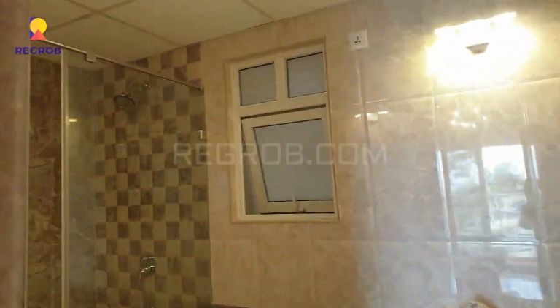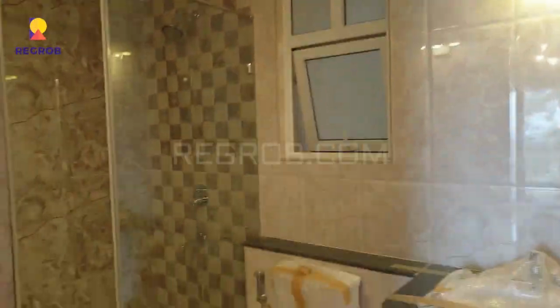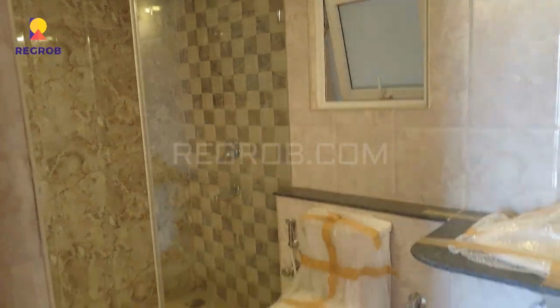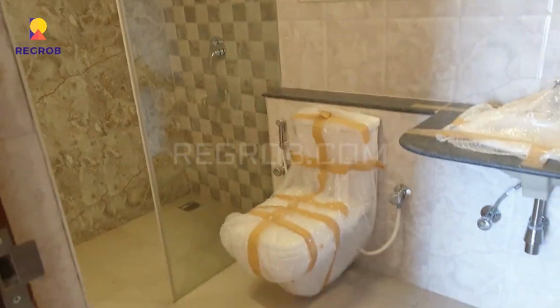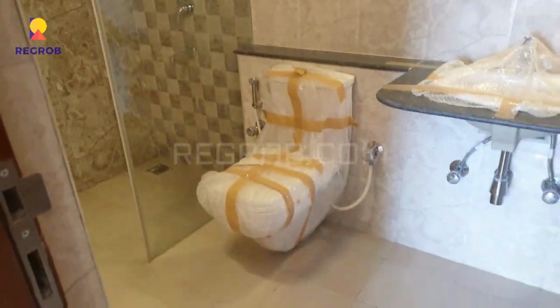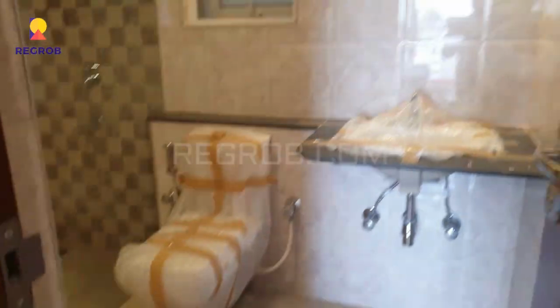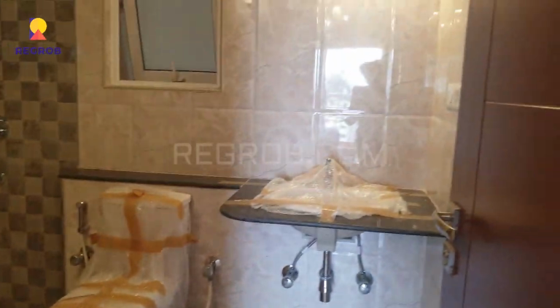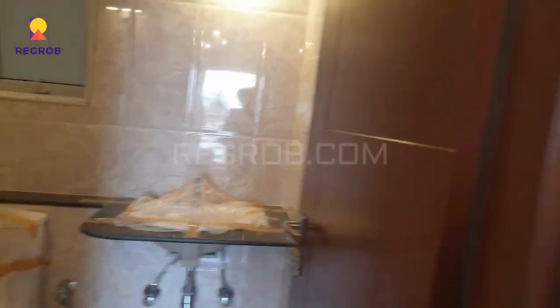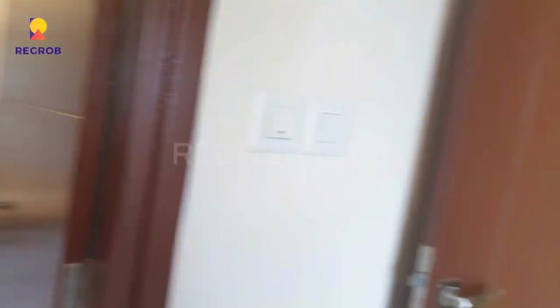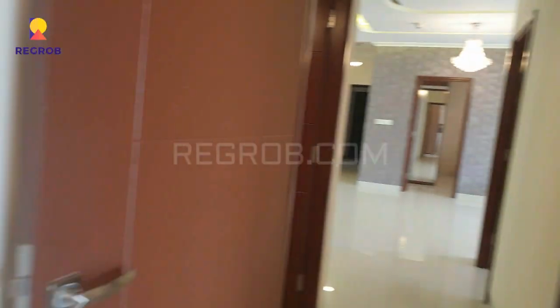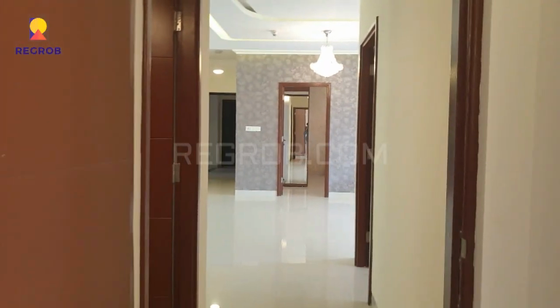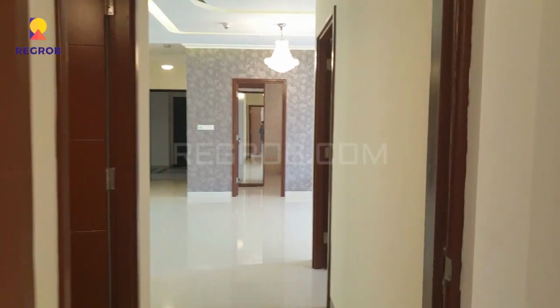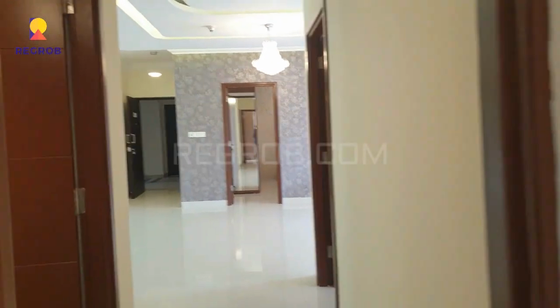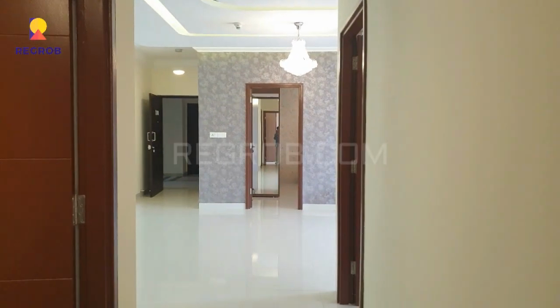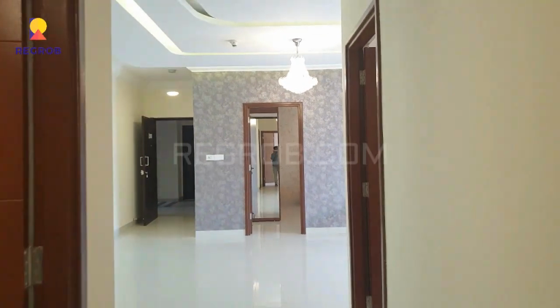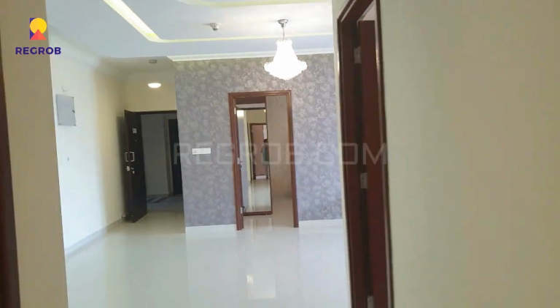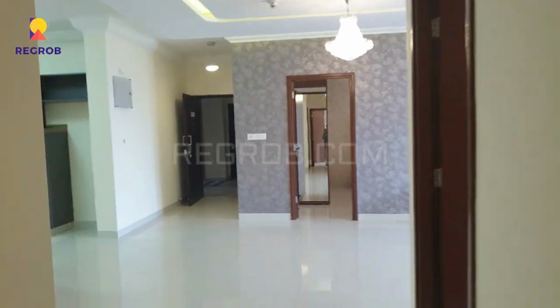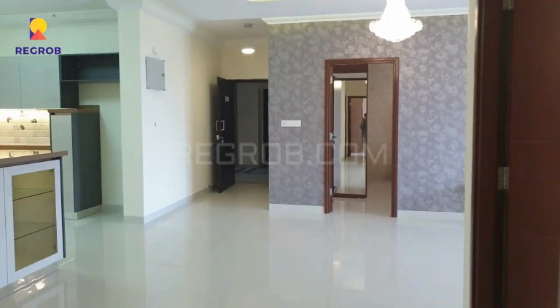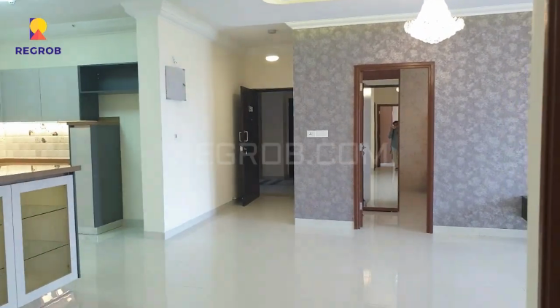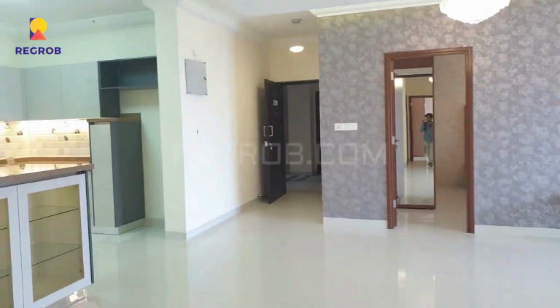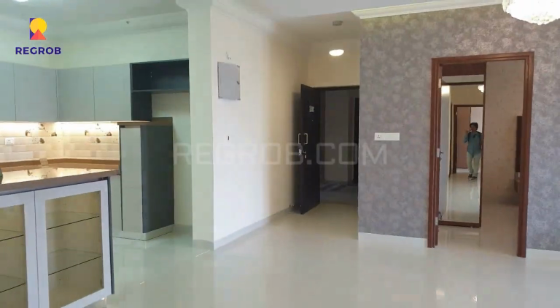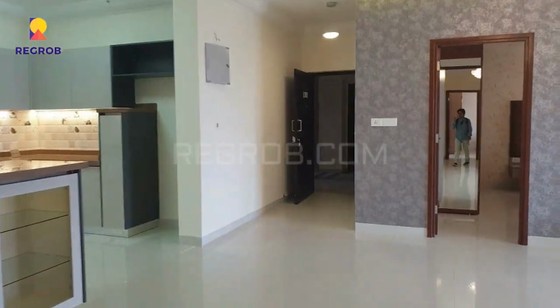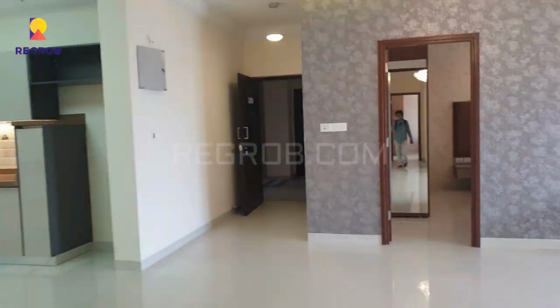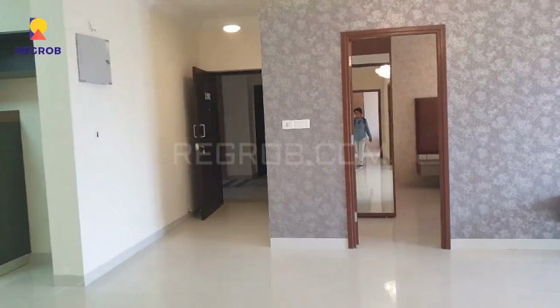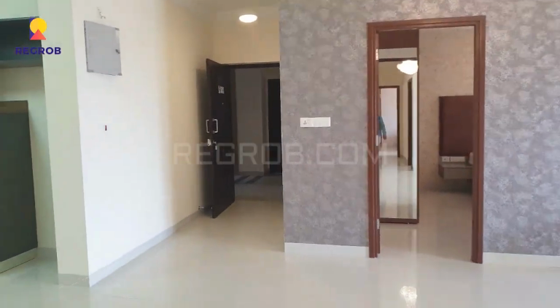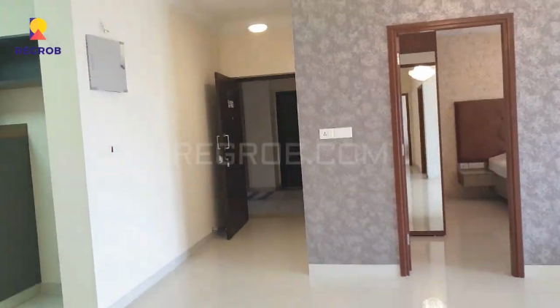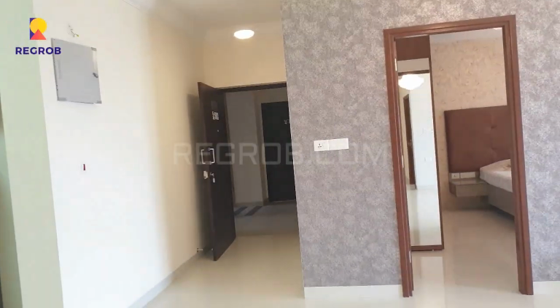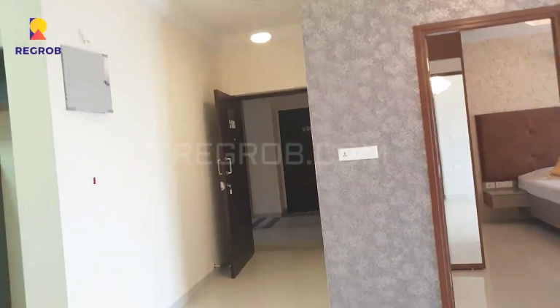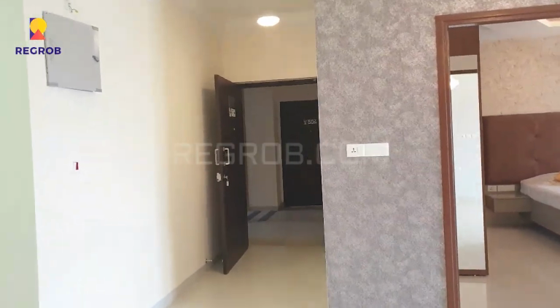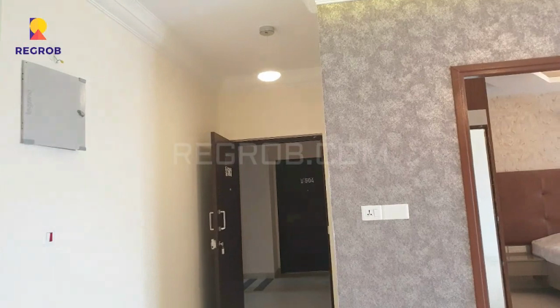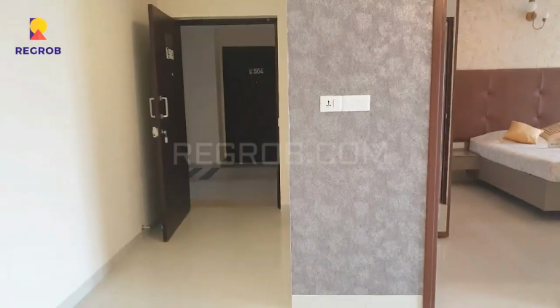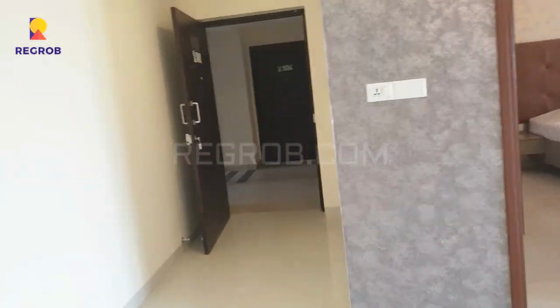Thank you friends for watching this video. For more fresh real estate updates you can subscribe to our channel, and for site visits and queries you can also call us at the number given in the description. Thank you.